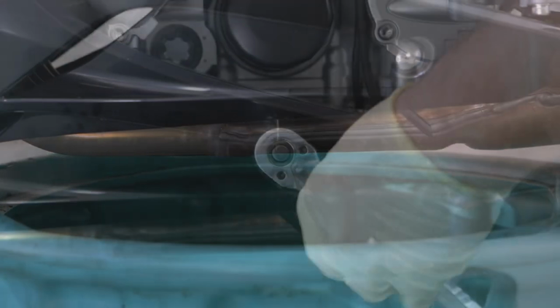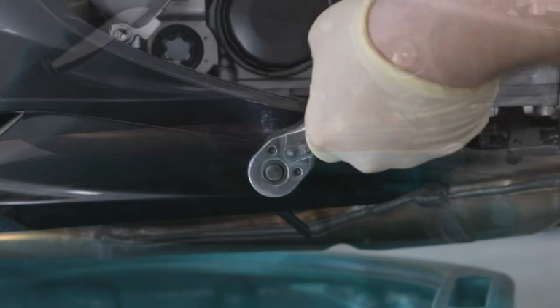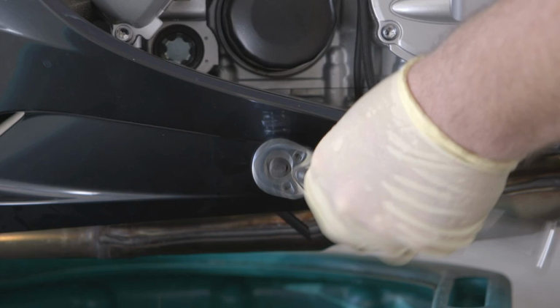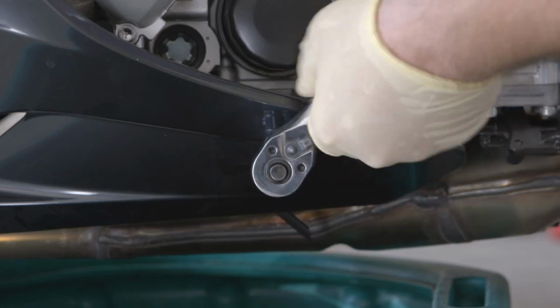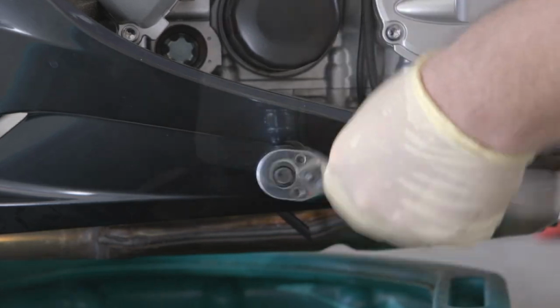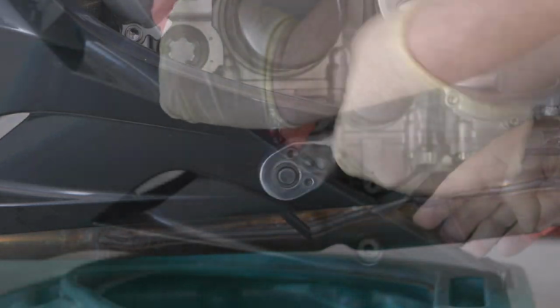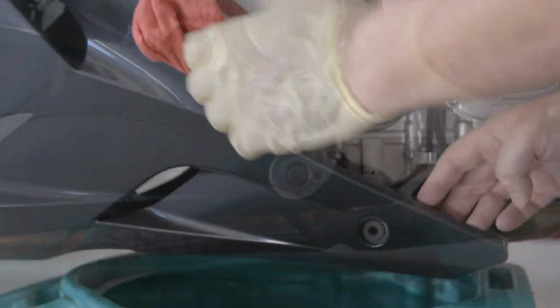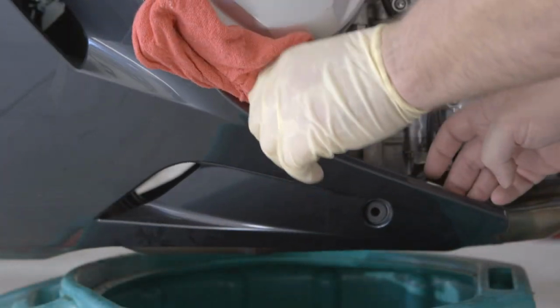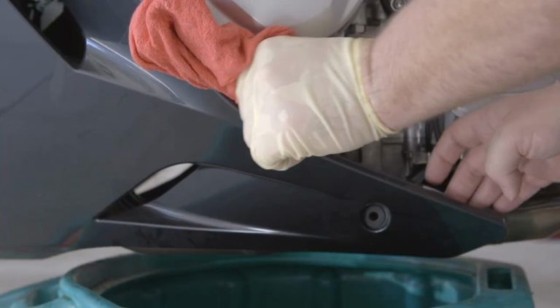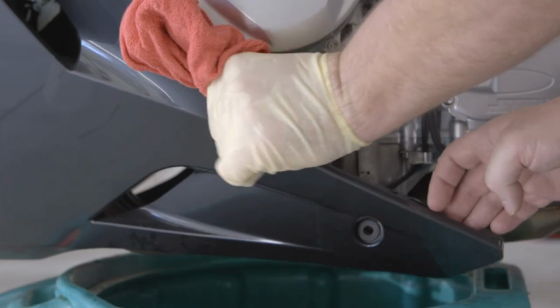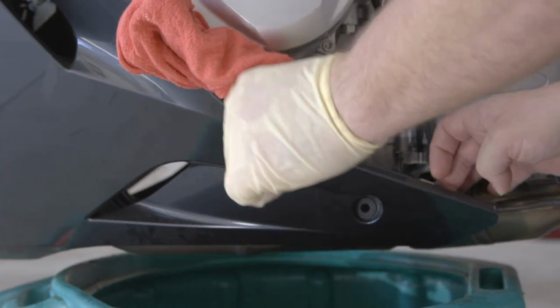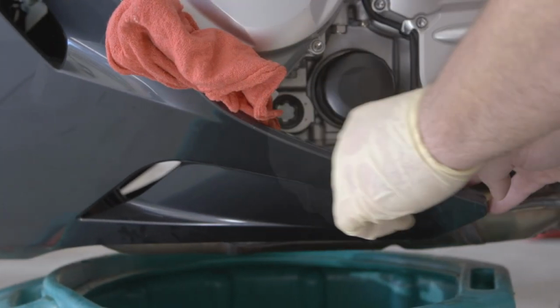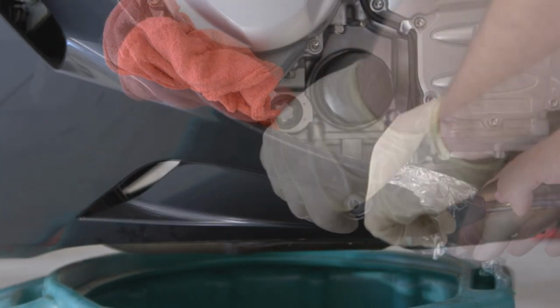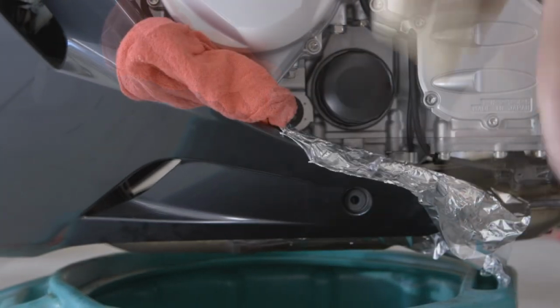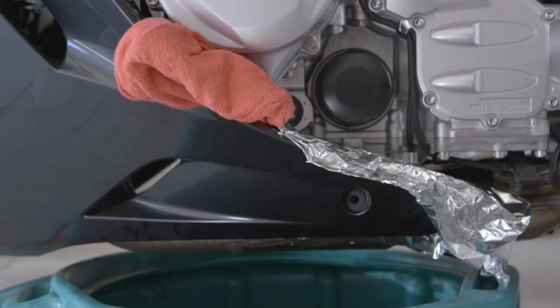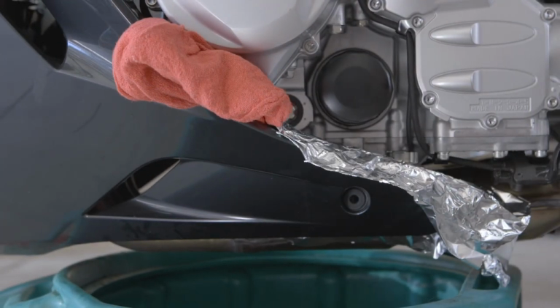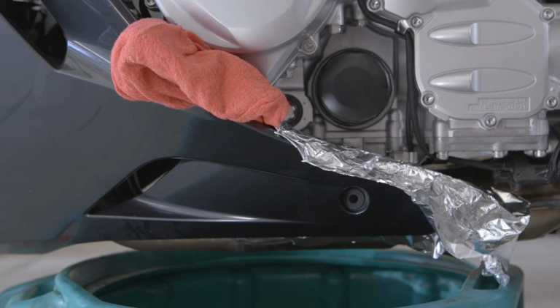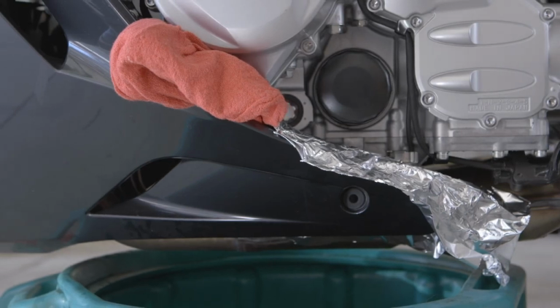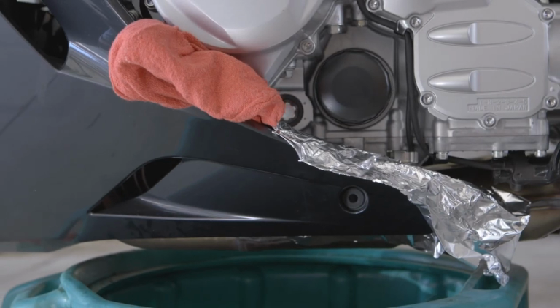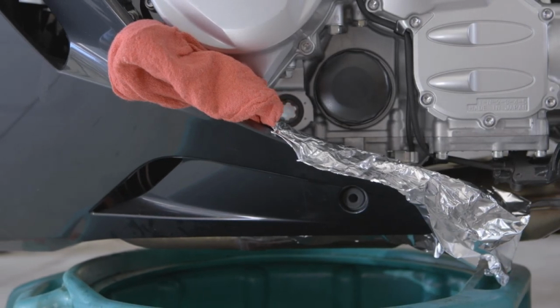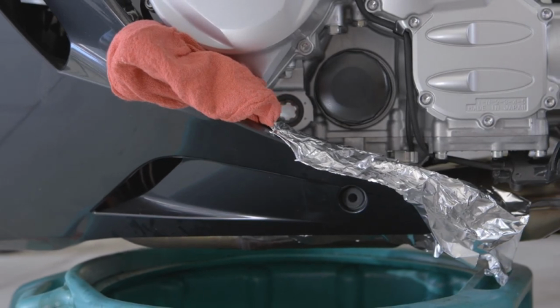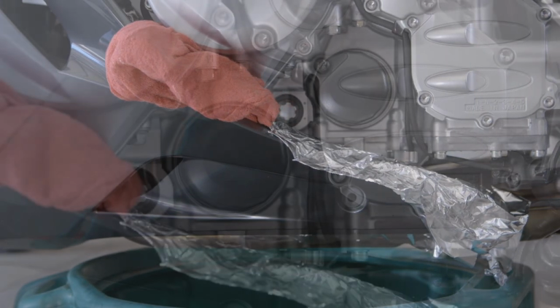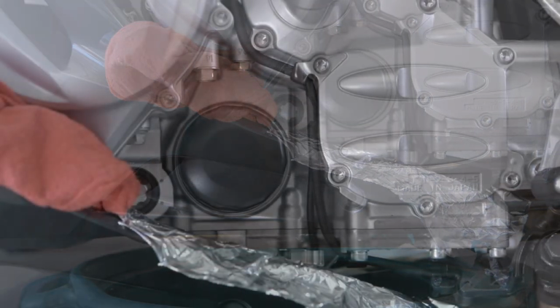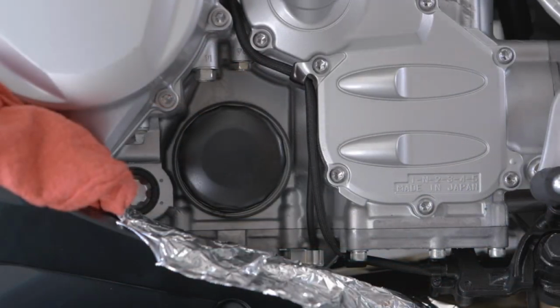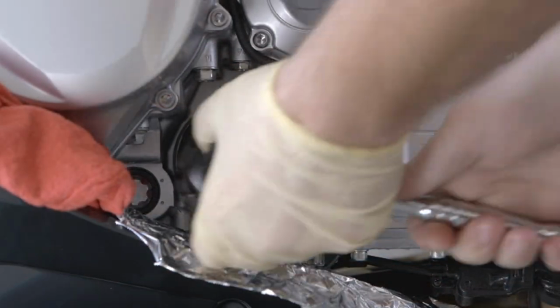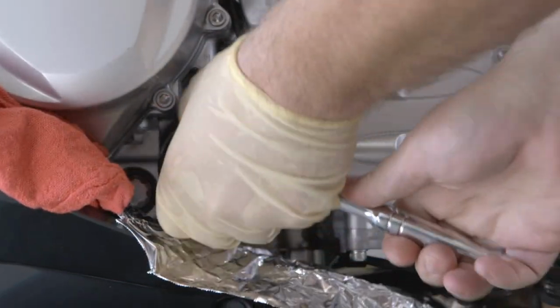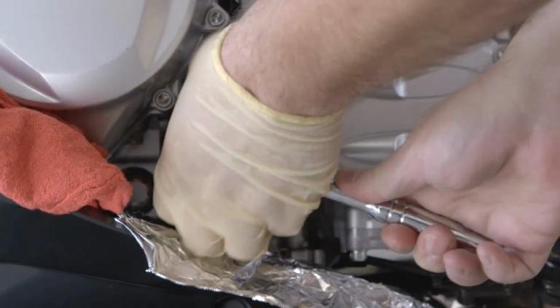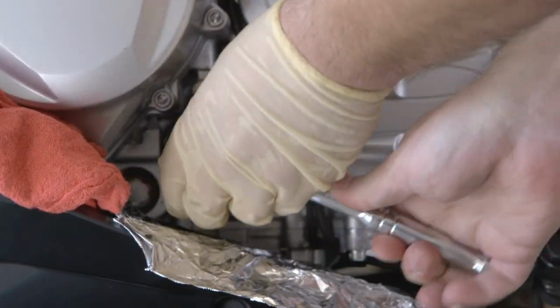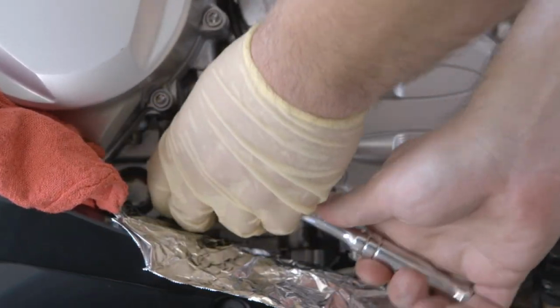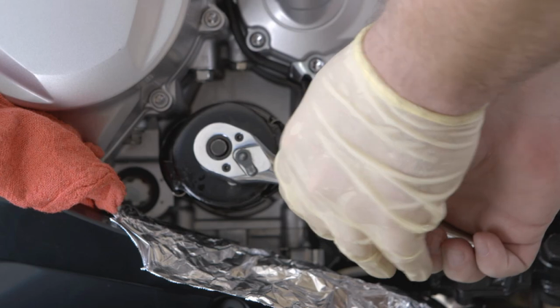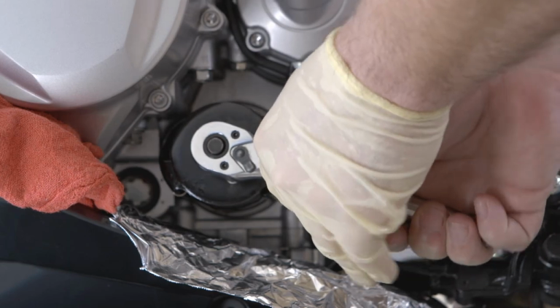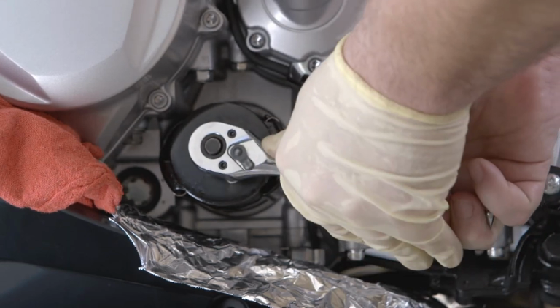Once the oil is drained out, remove or move out of the way any fairings blocking the oil filter. Place aluminum foil over anywhere oil might drip. Loosen up the oil filter with the oil filter wrench and then remove by hand. Let that oil drain completely.